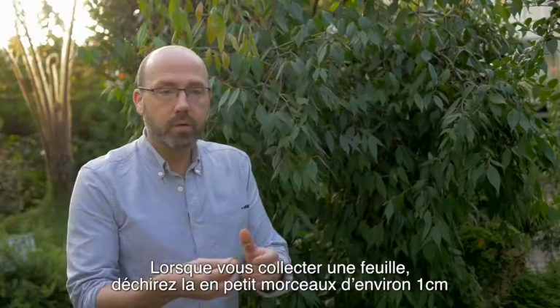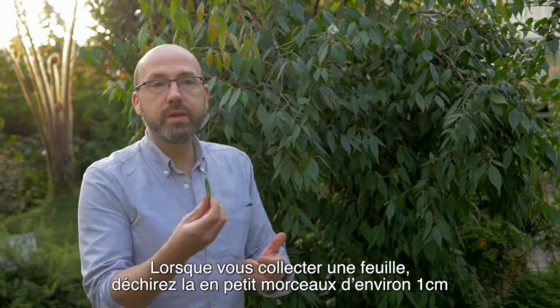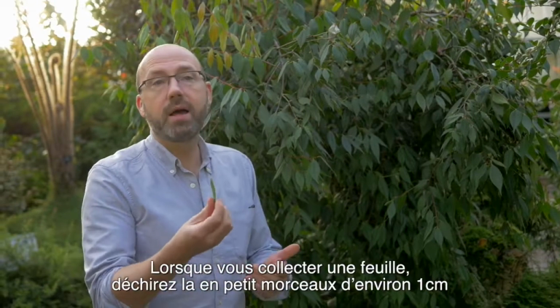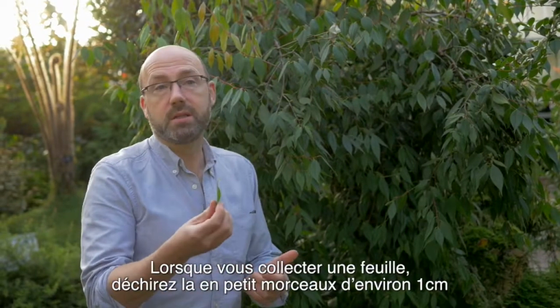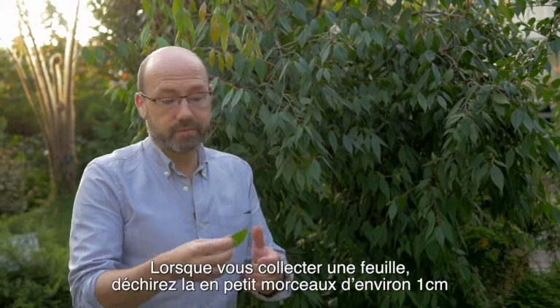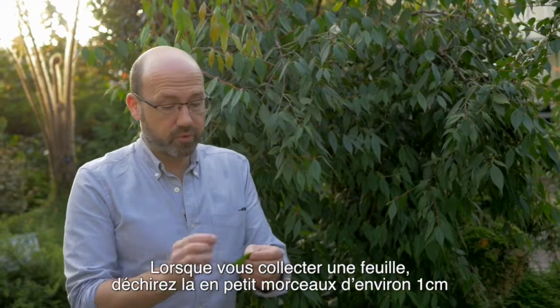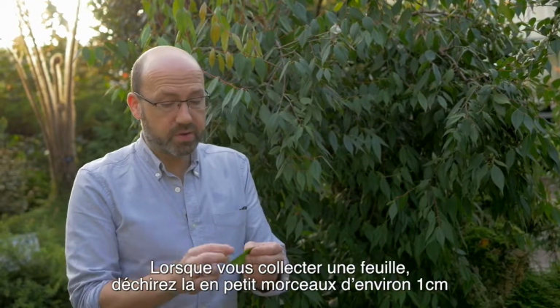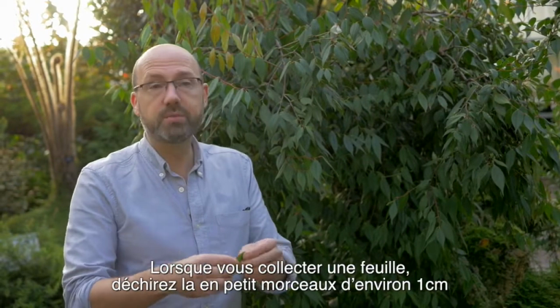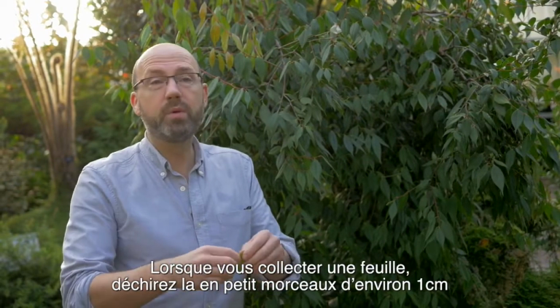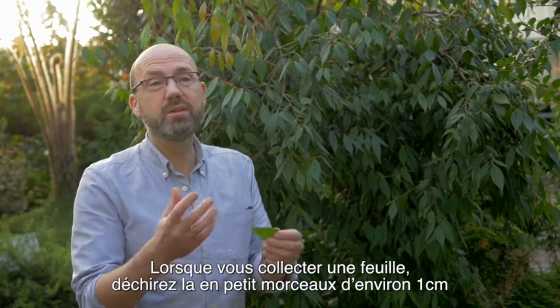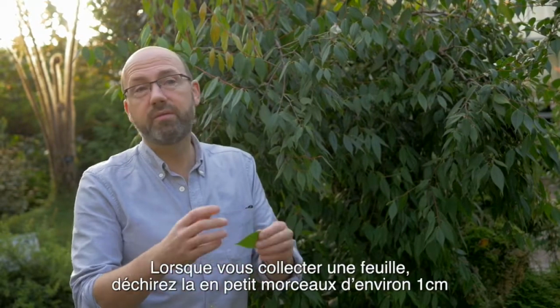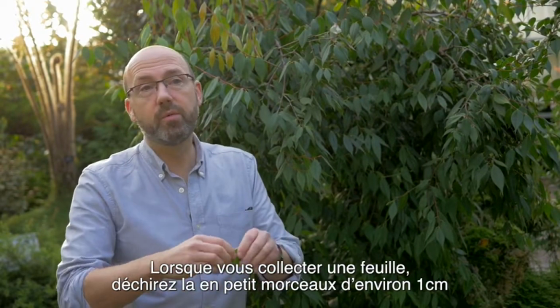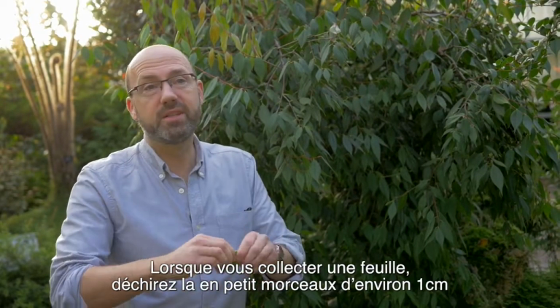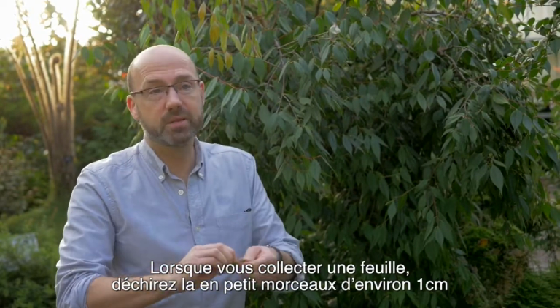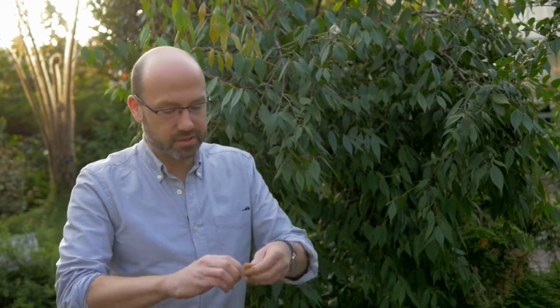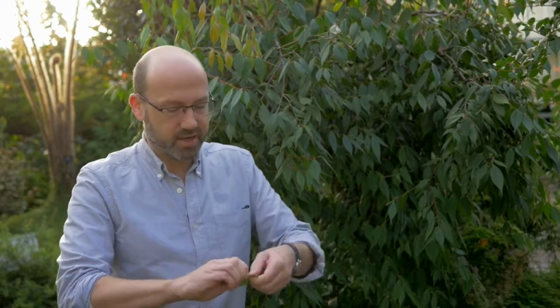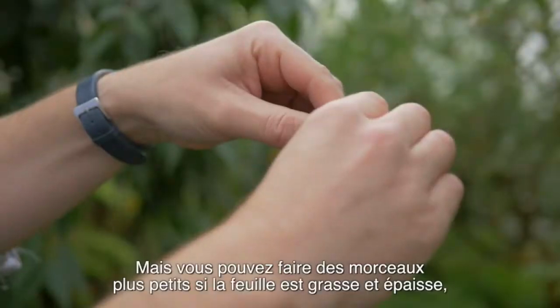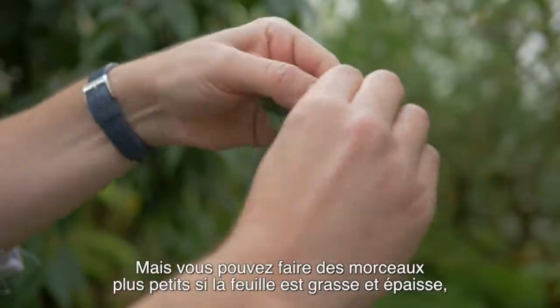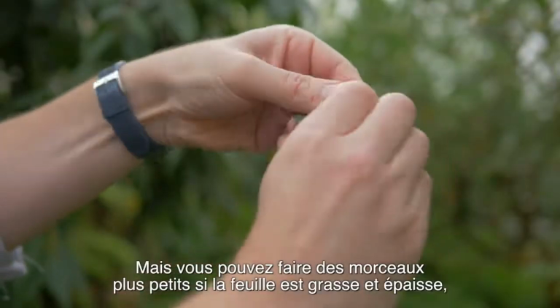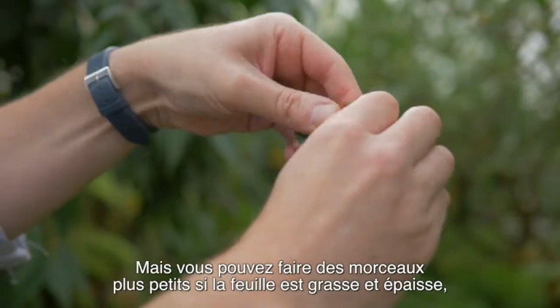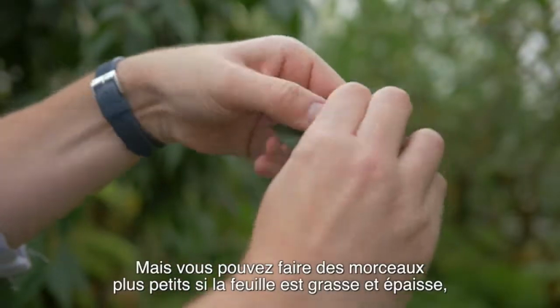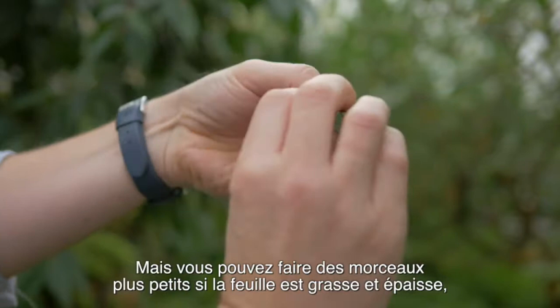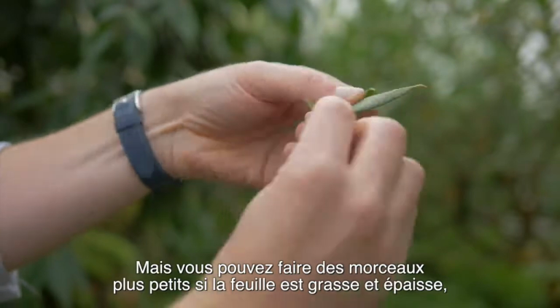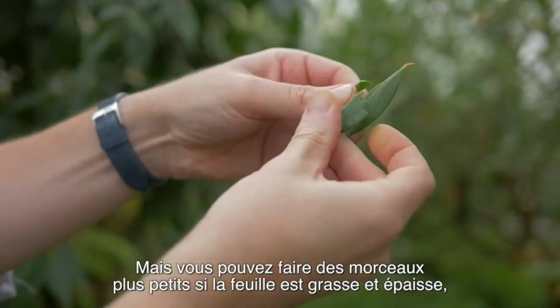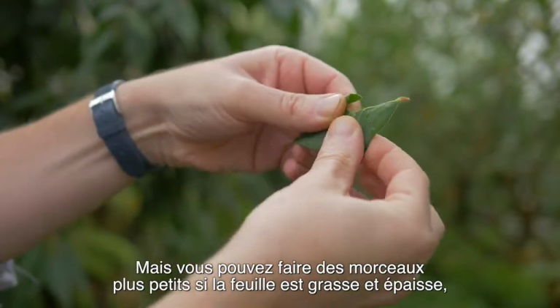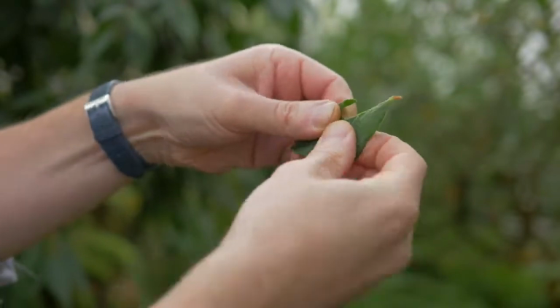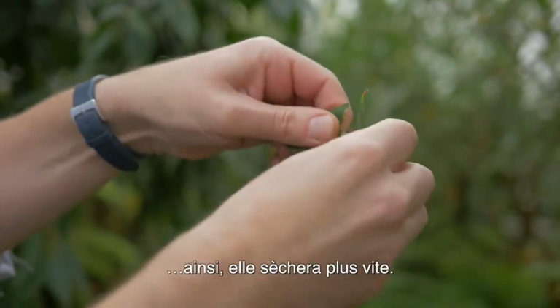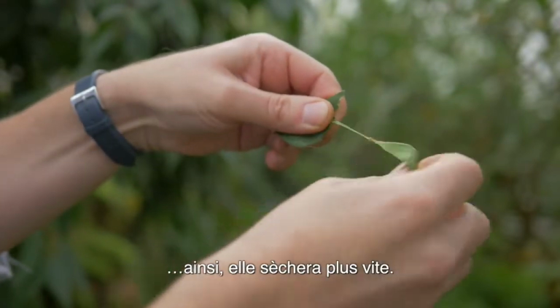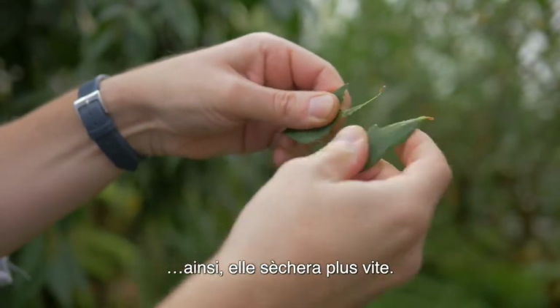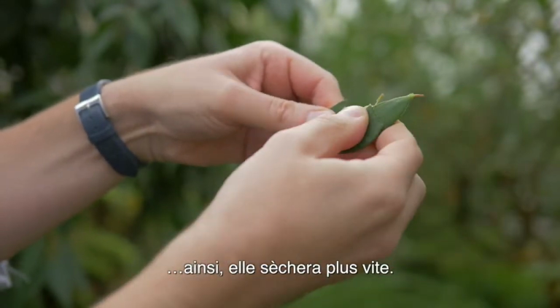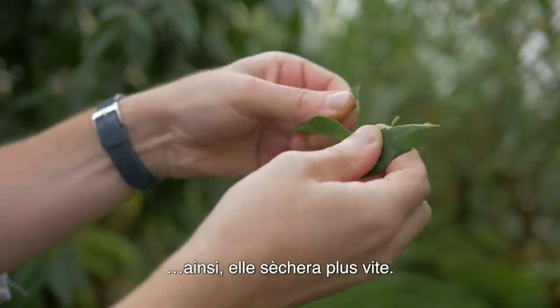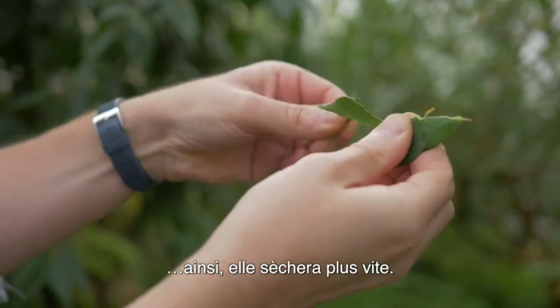When you collect a leaf, rip it into small pieces, roughly about one centimetre, but it could be smaller if it's a really thick, waxy leaf because that'll help it dry quicker.